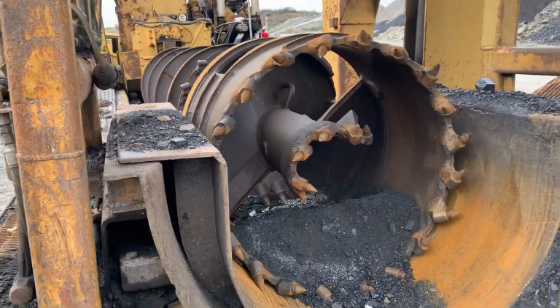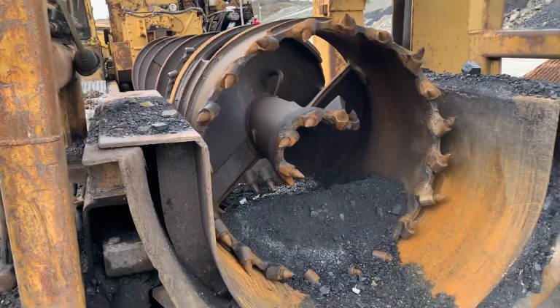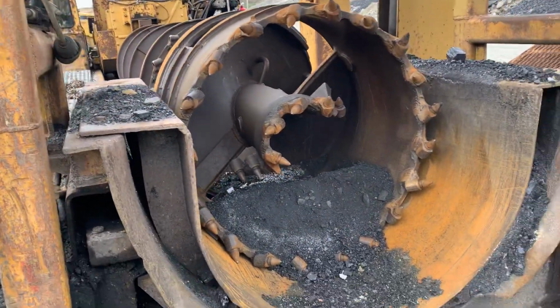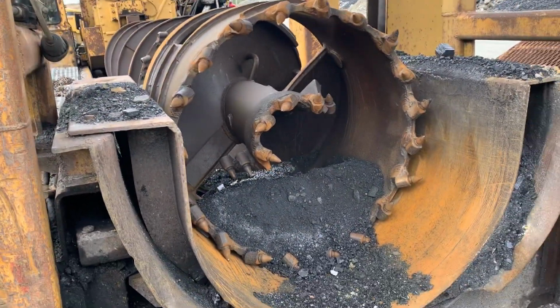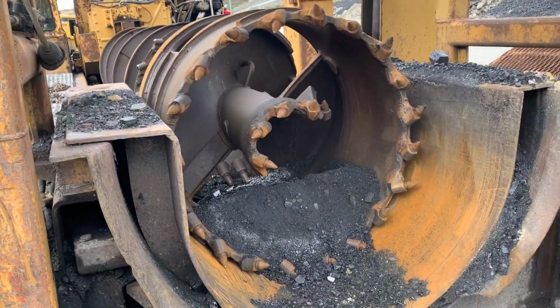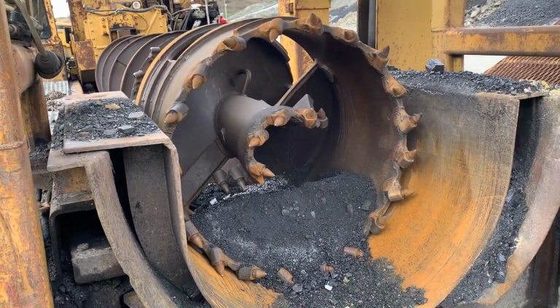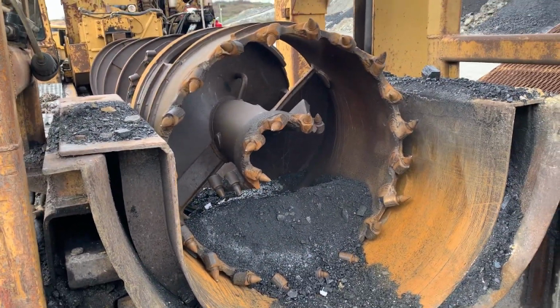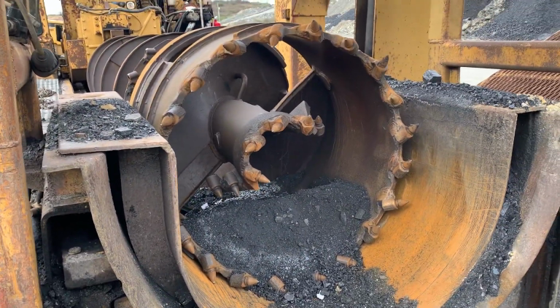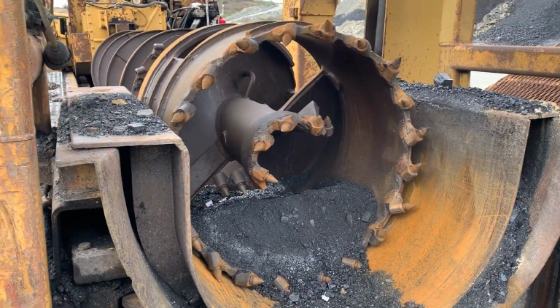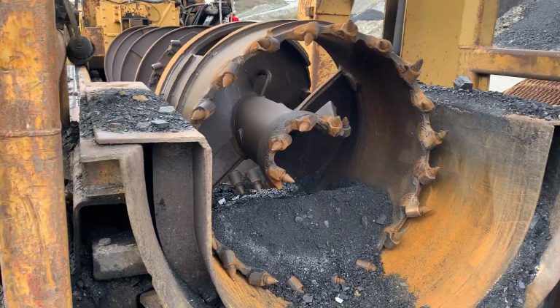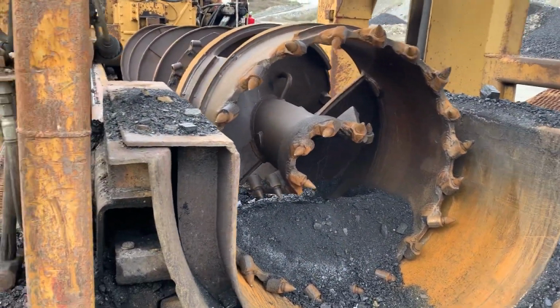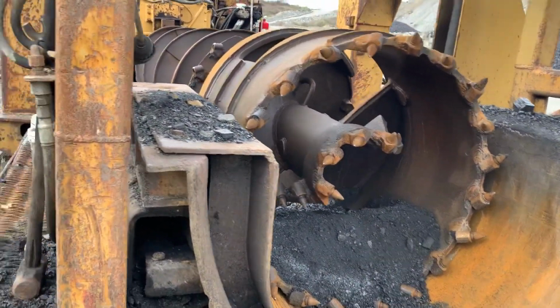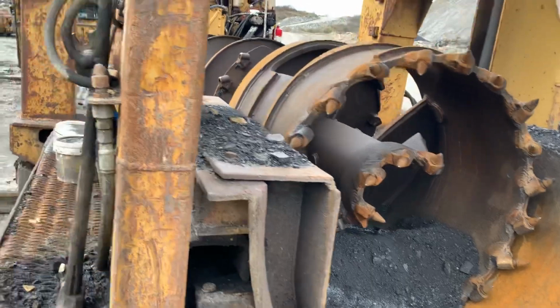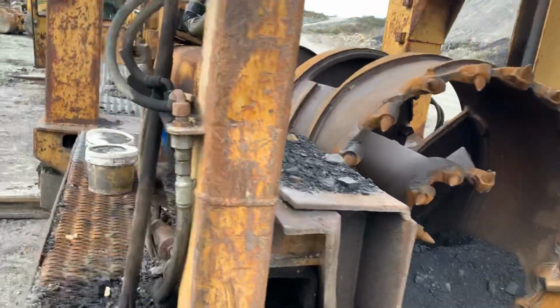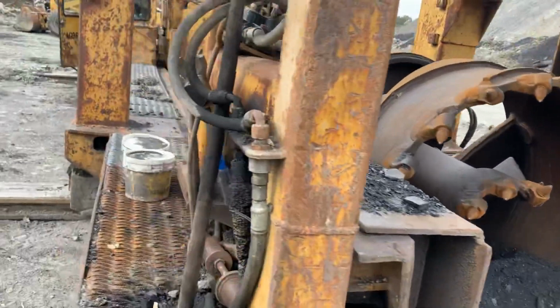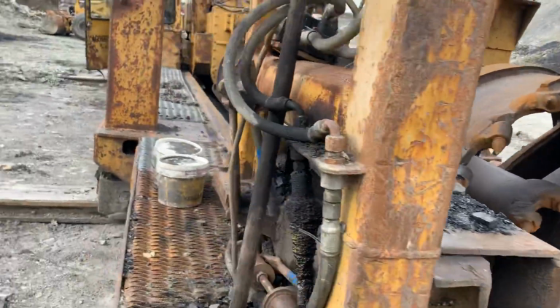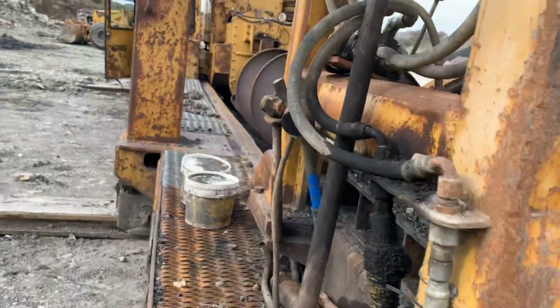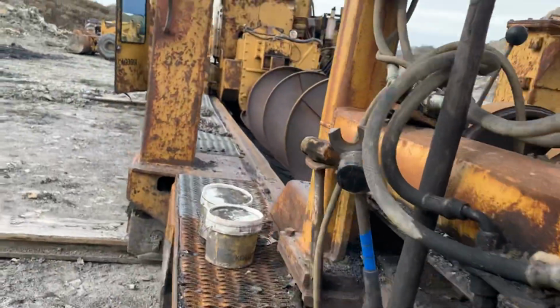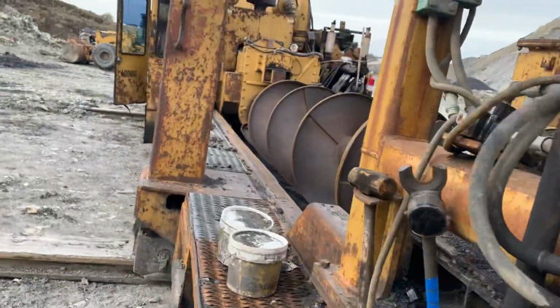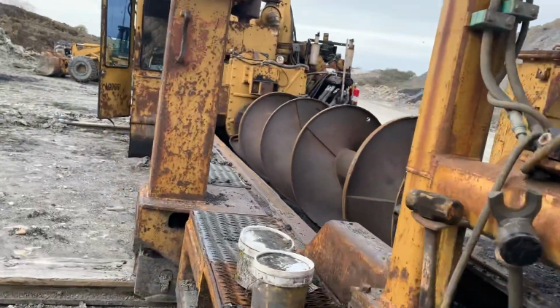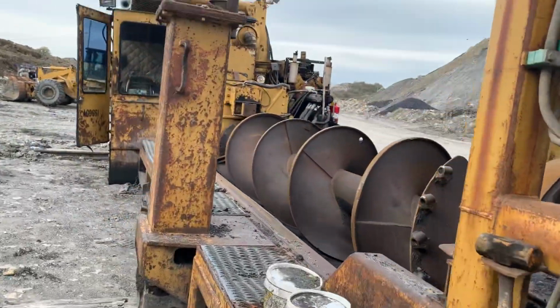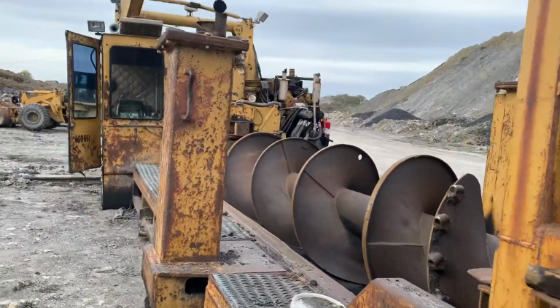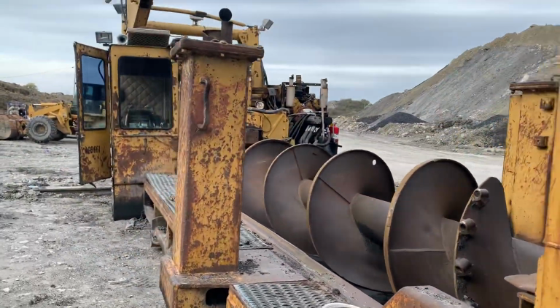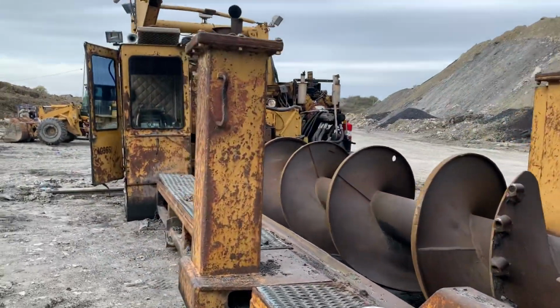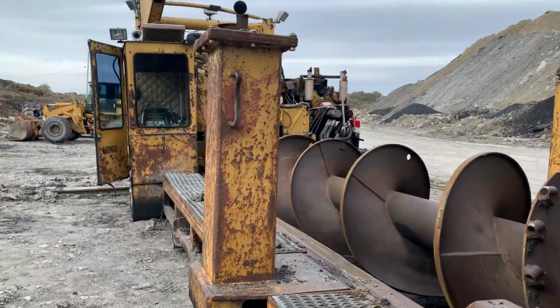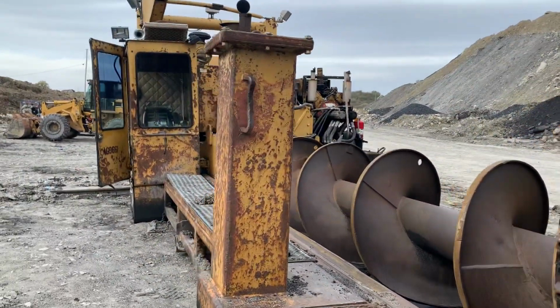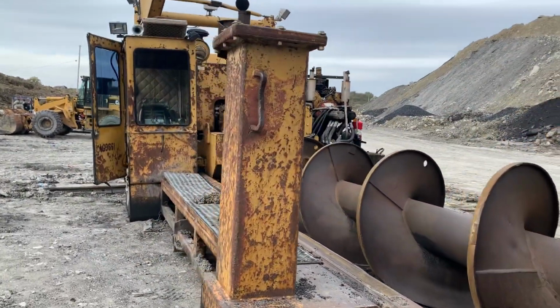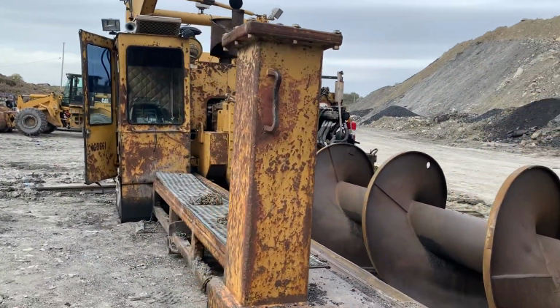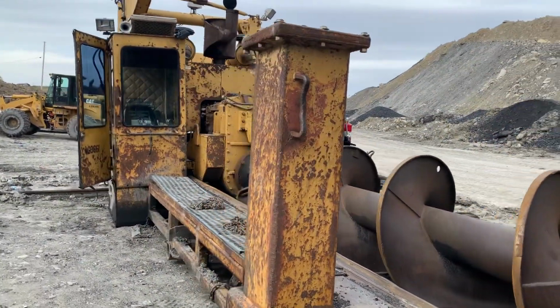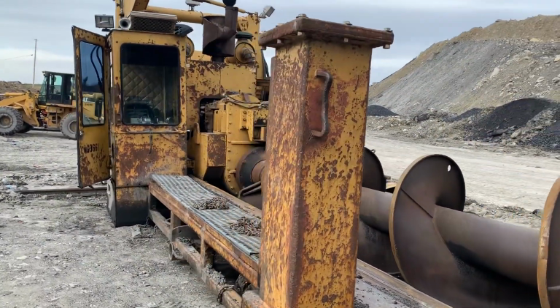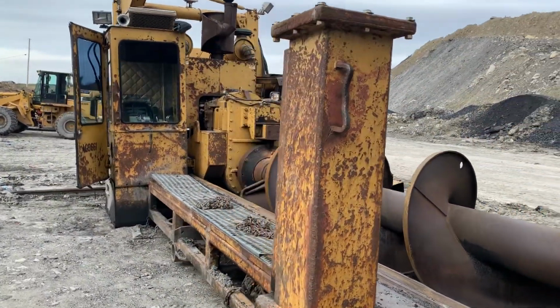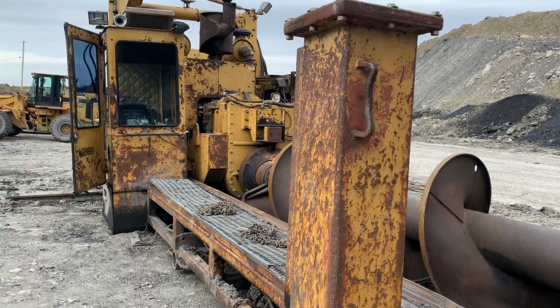There's the head. I'll make some videos of me running this thing whenever I get that injector line back on.